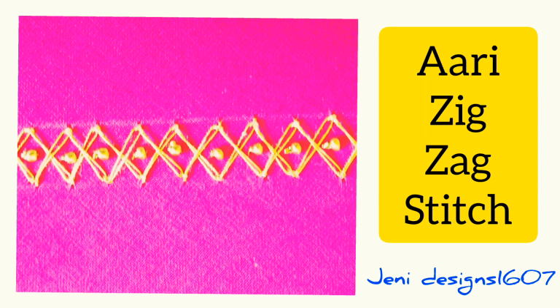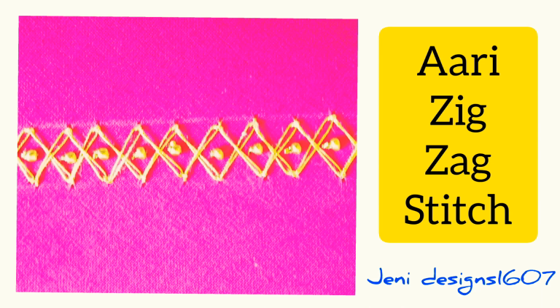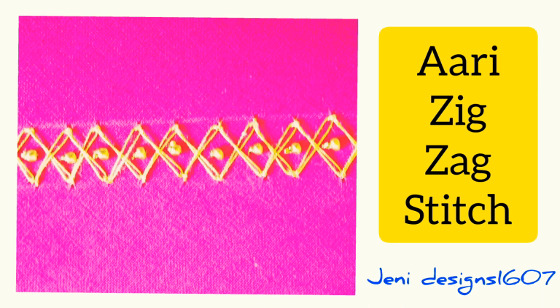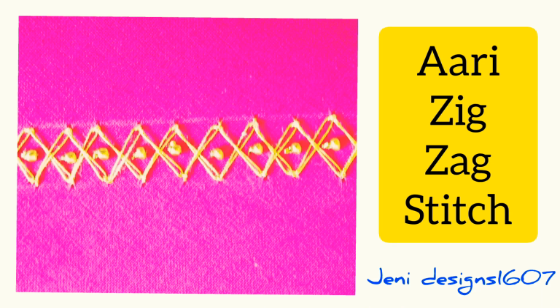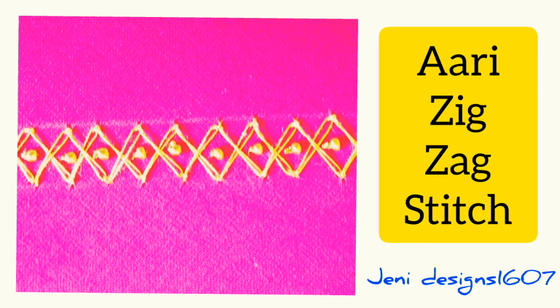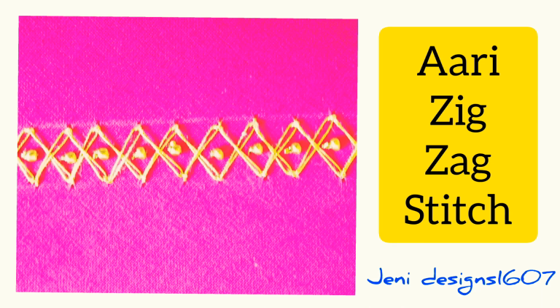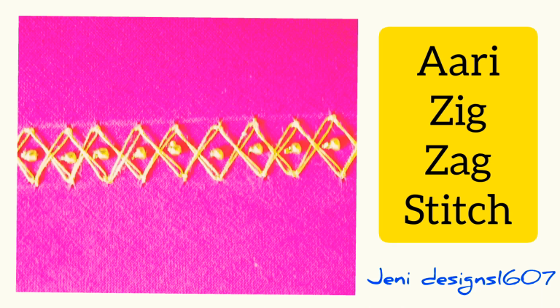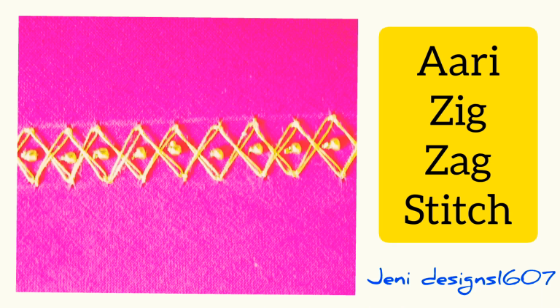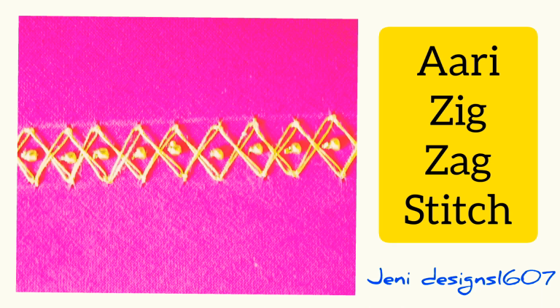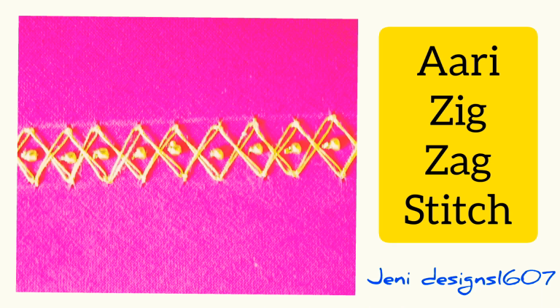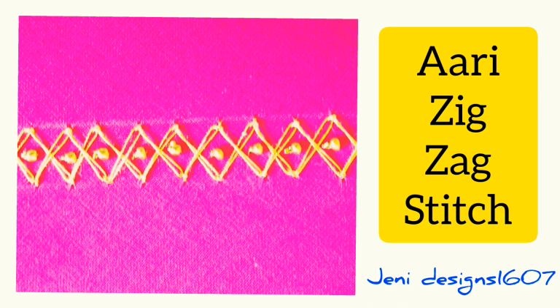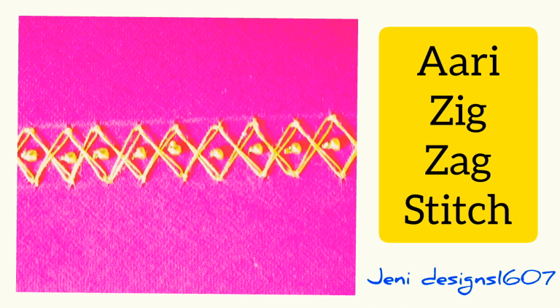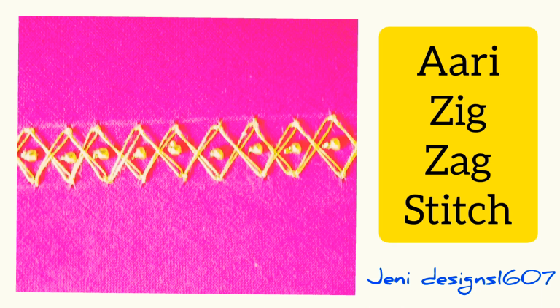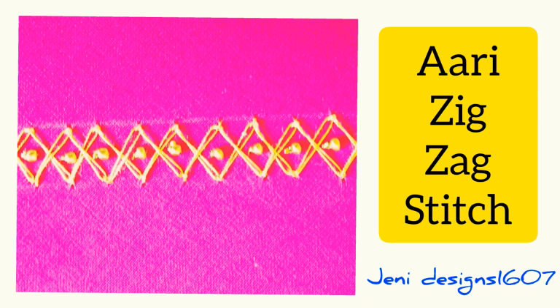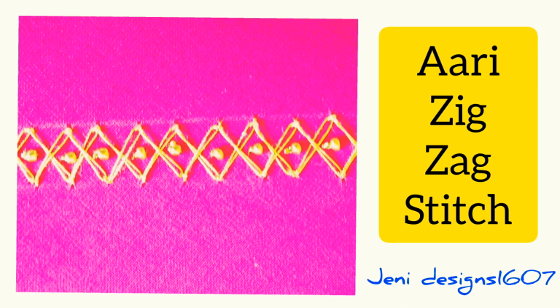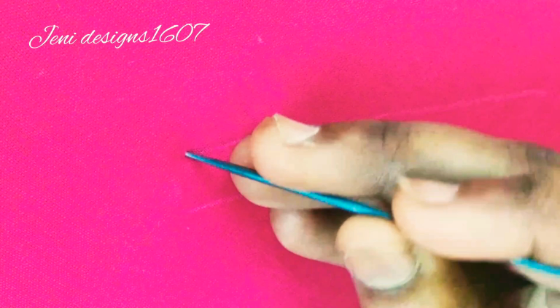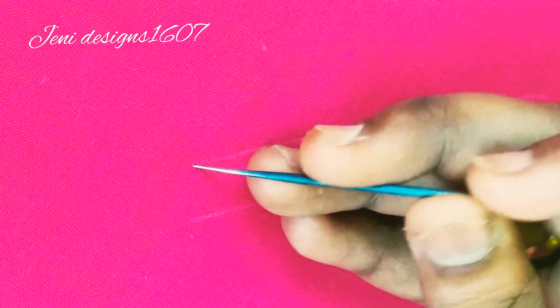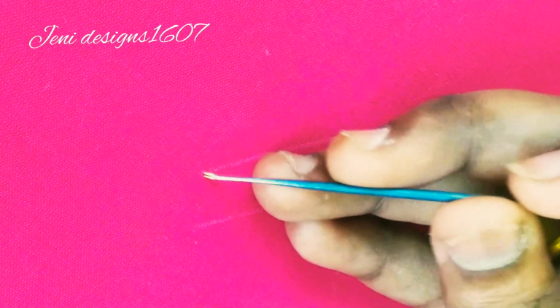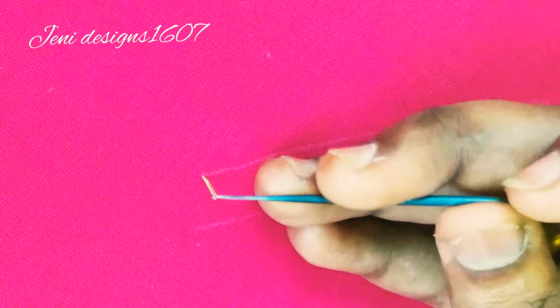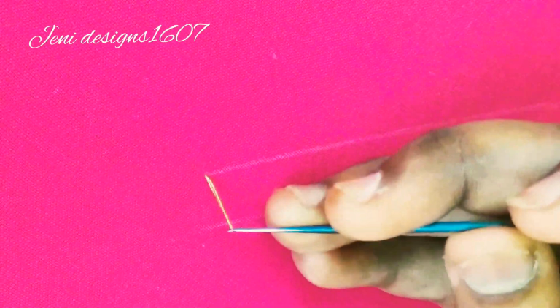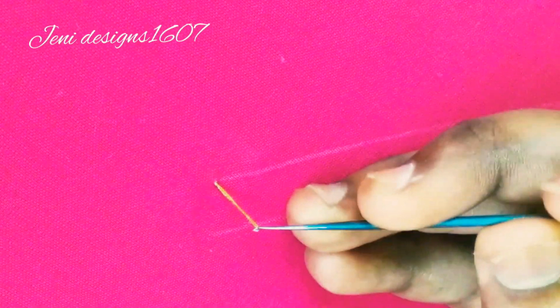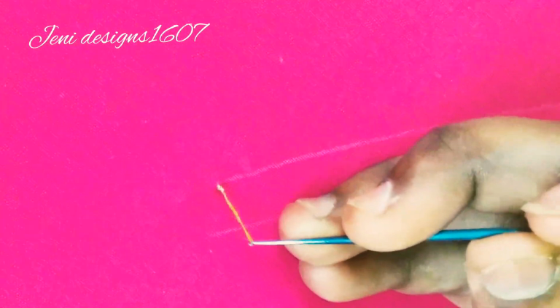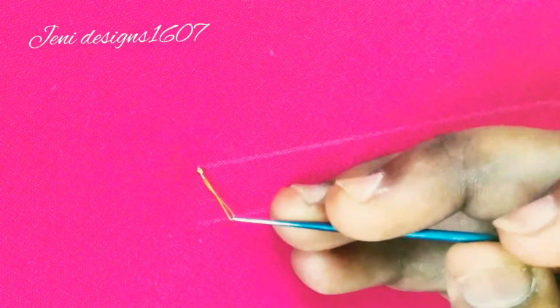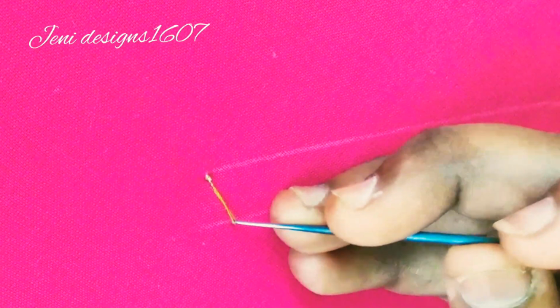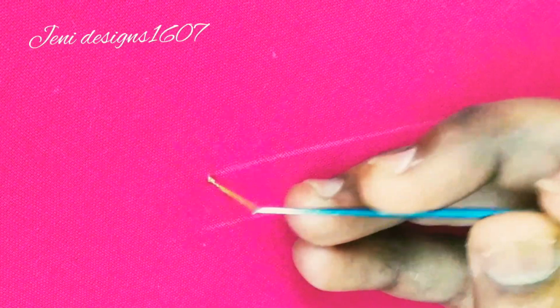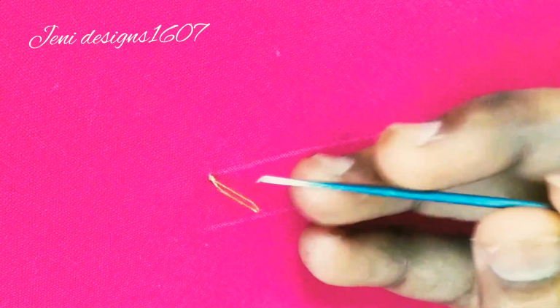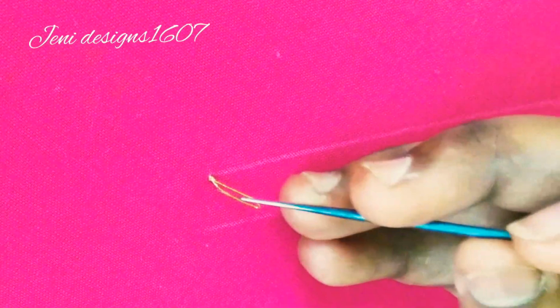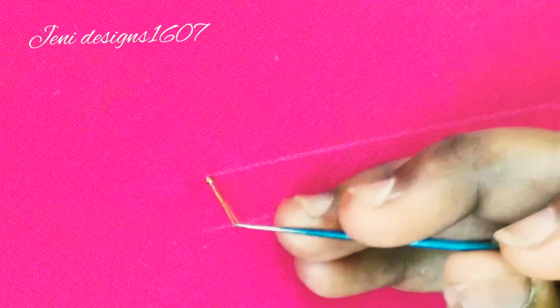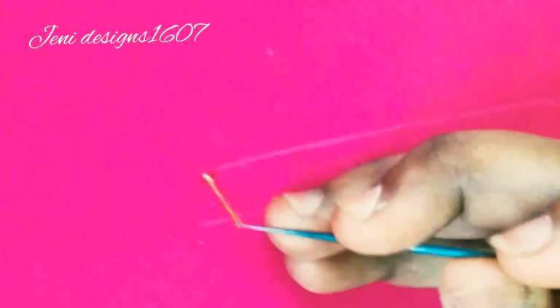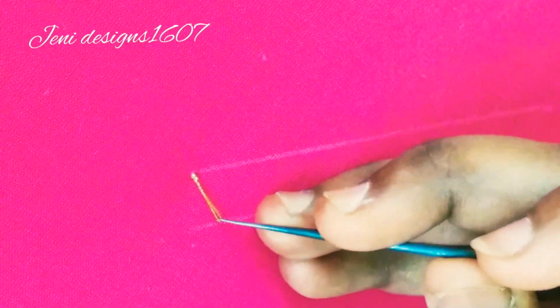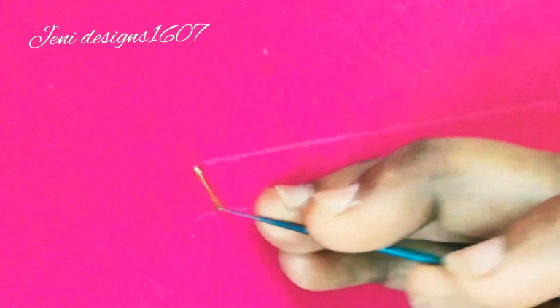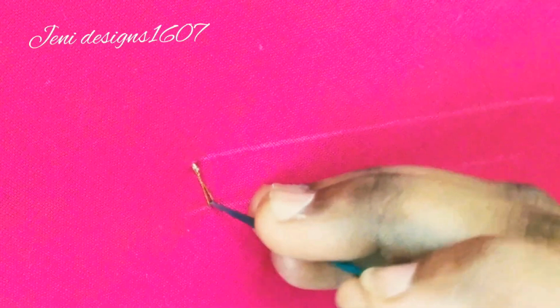Hello friends! Welcome to Jenis Dissan. Now let's see what we are doing in this video. We are doing zigzag stitch. The first one is type 1, and now we are doing type 2.